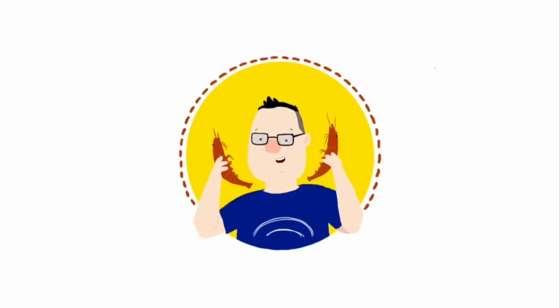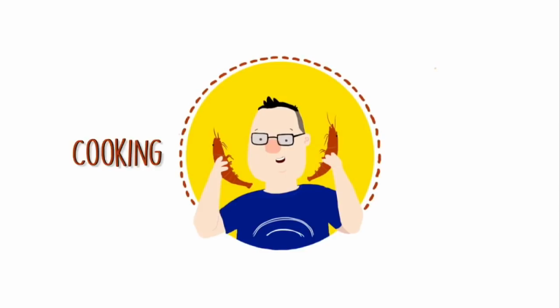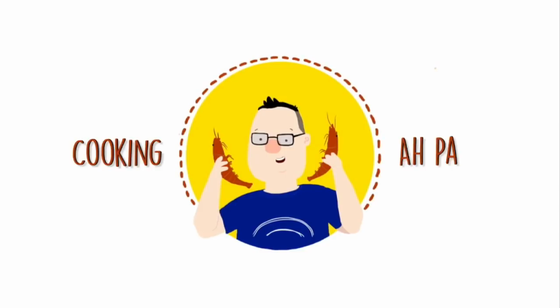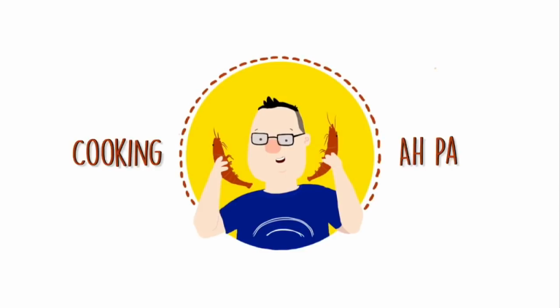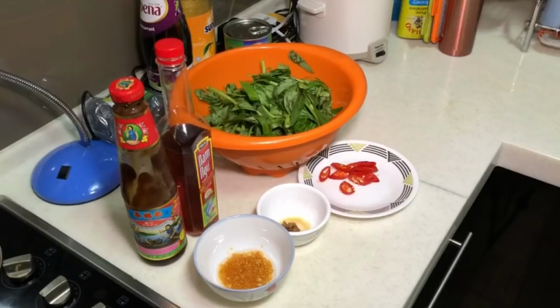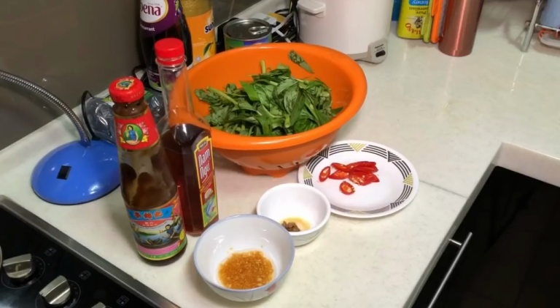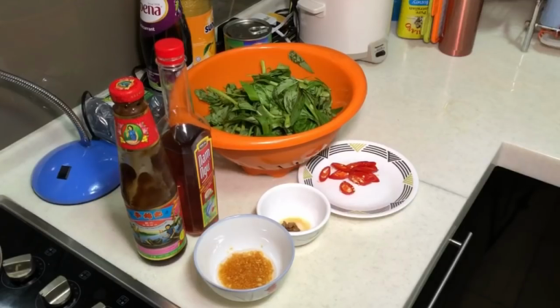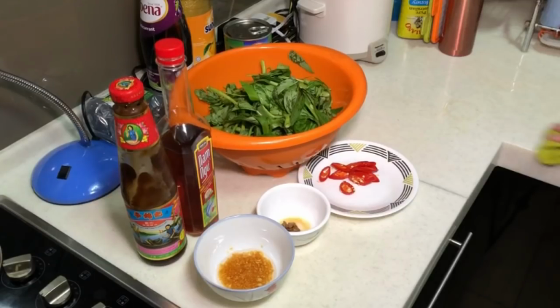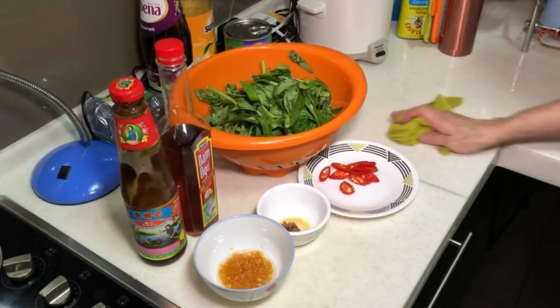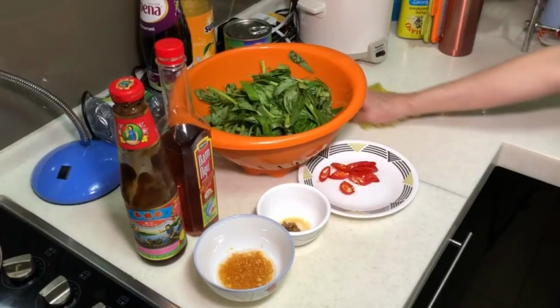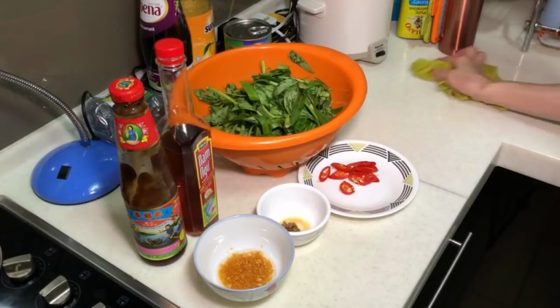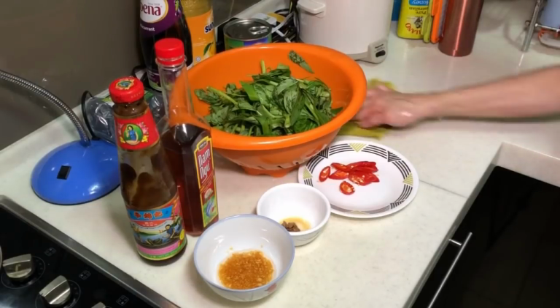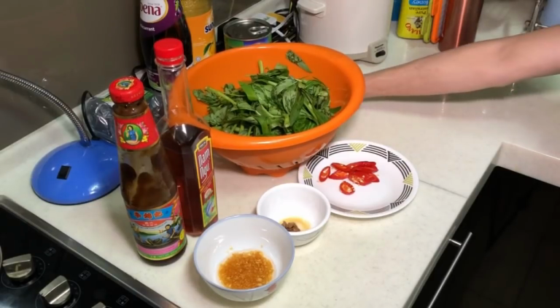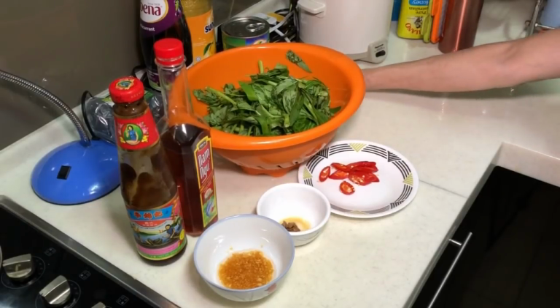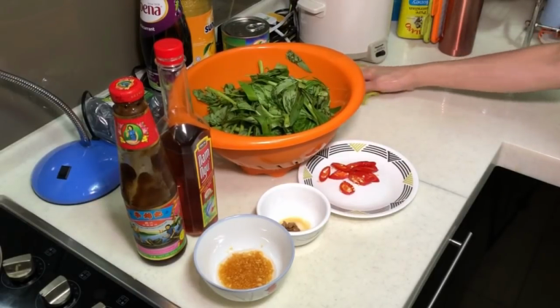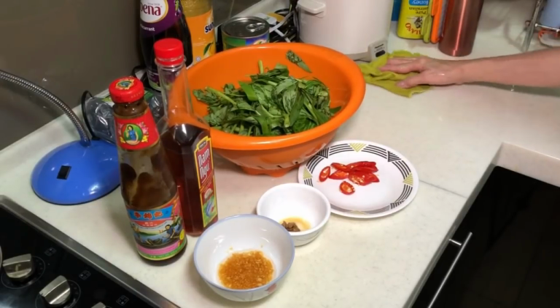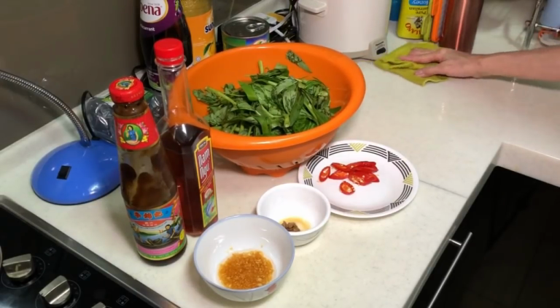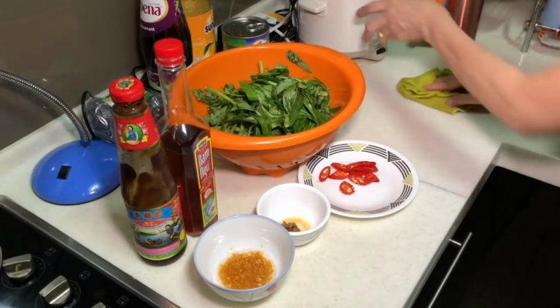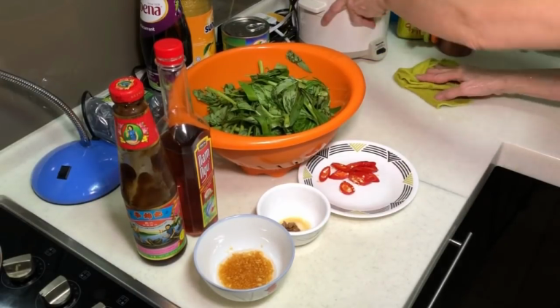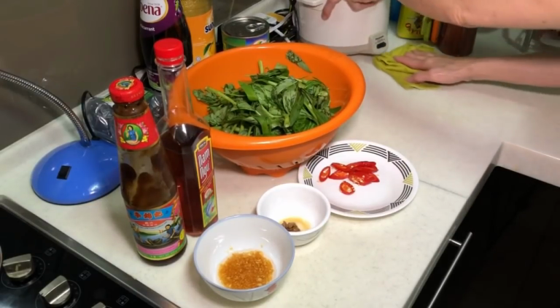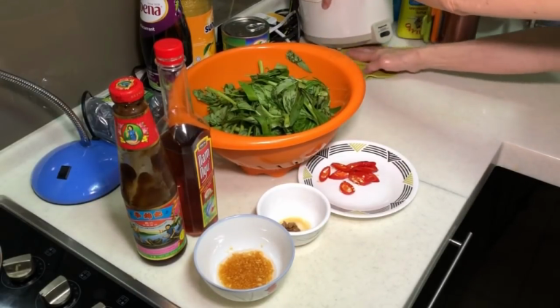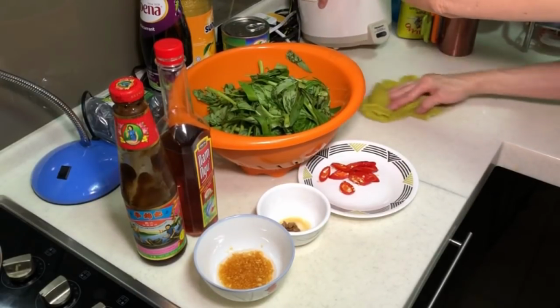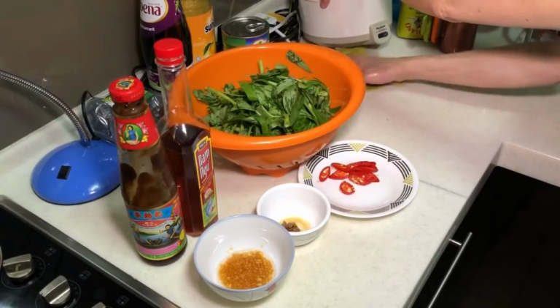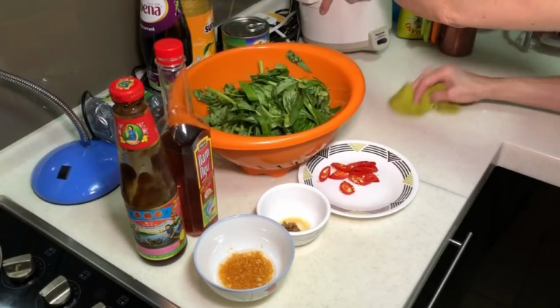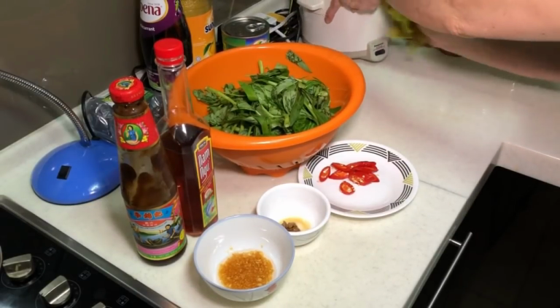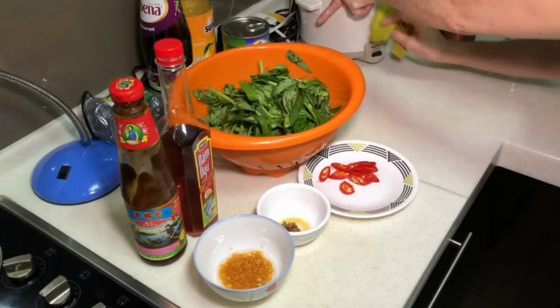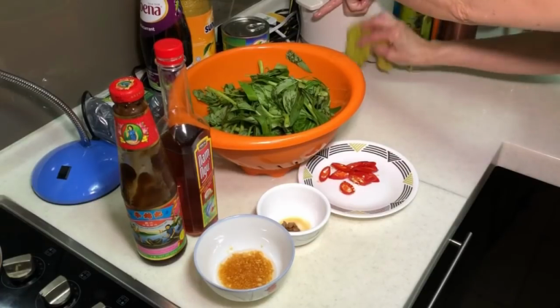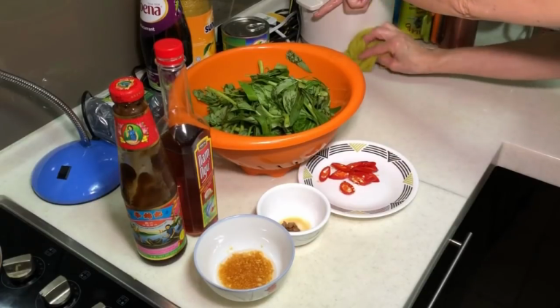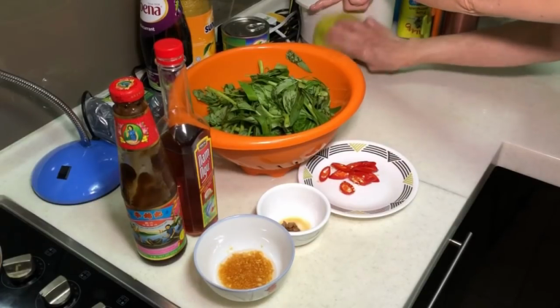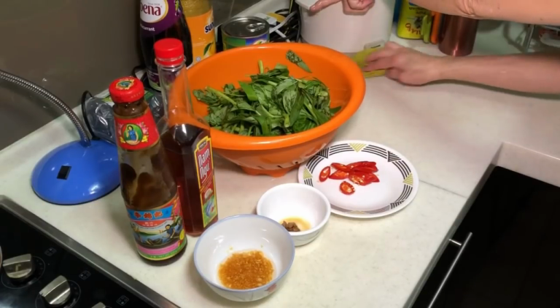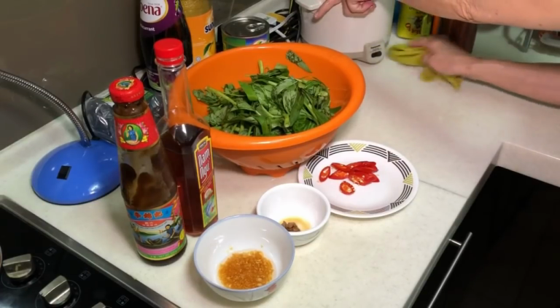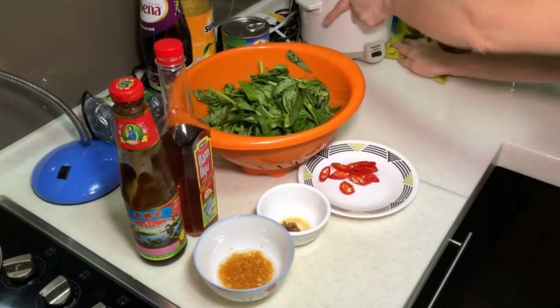Cooking Nga Pa. This is Cooking Nga Pa. I'm going to show how to stir fry the Thai style stir fry kang kong.